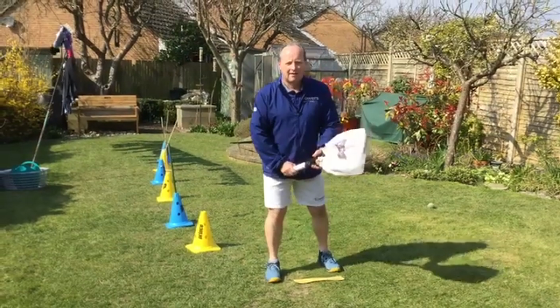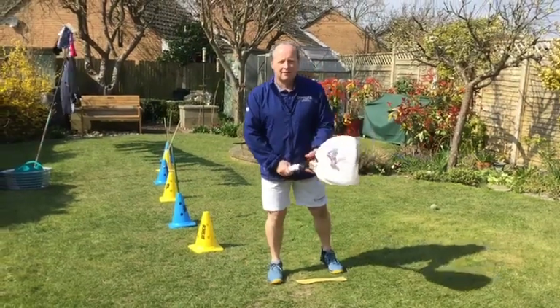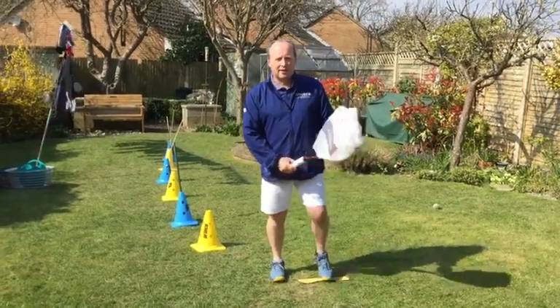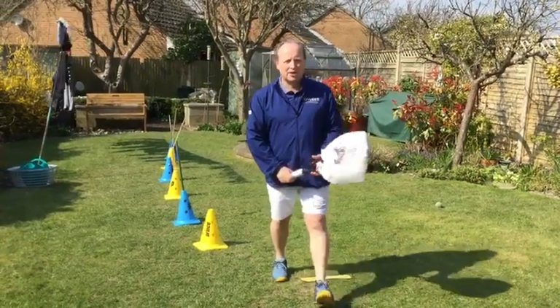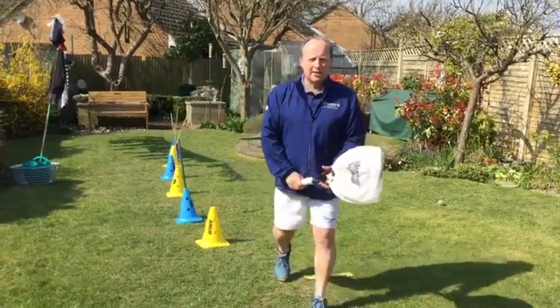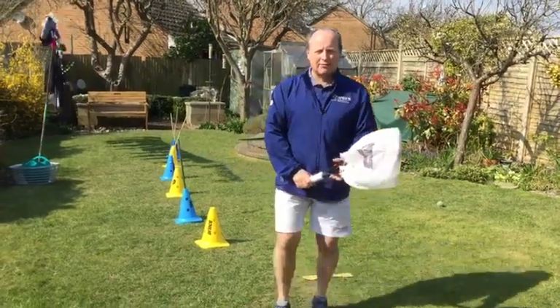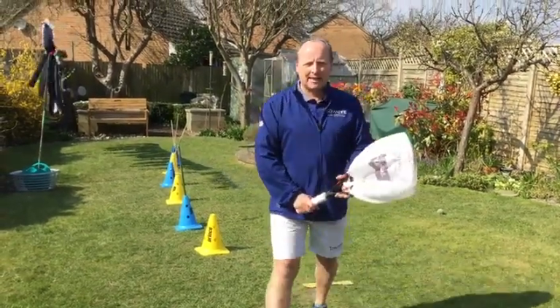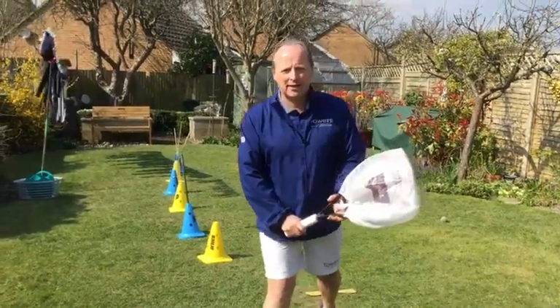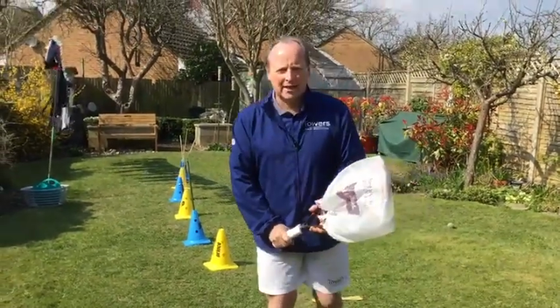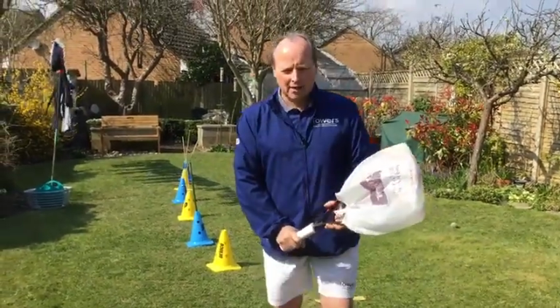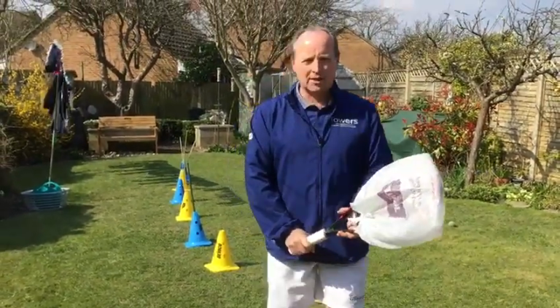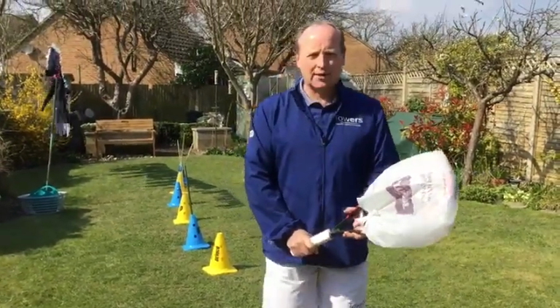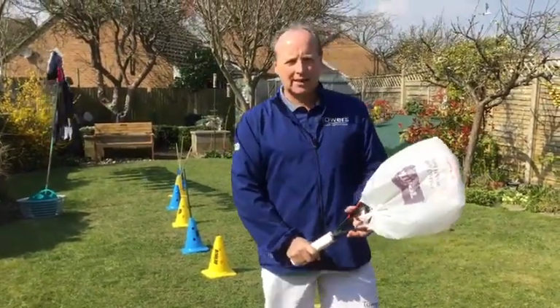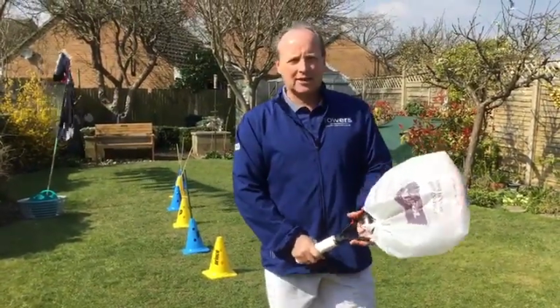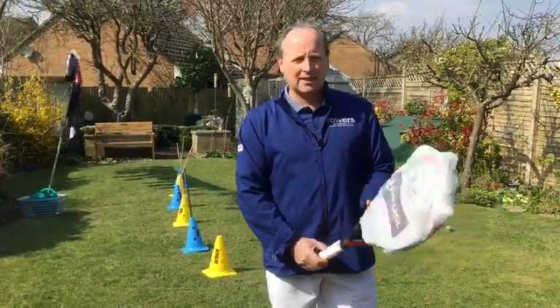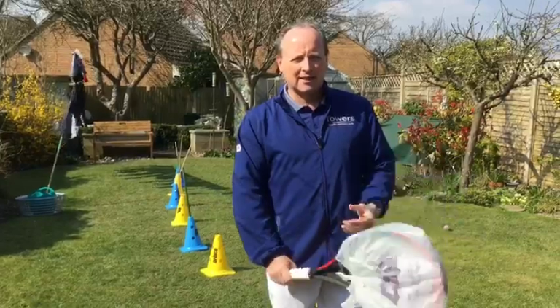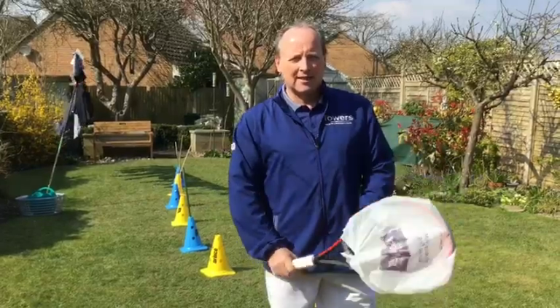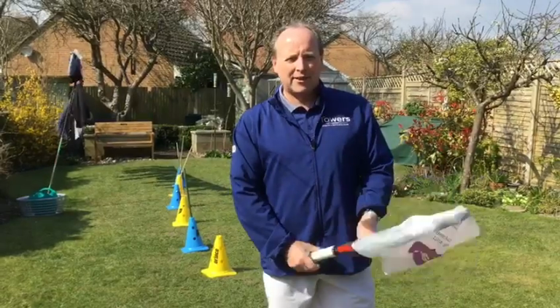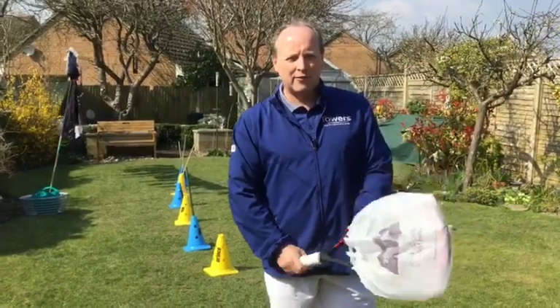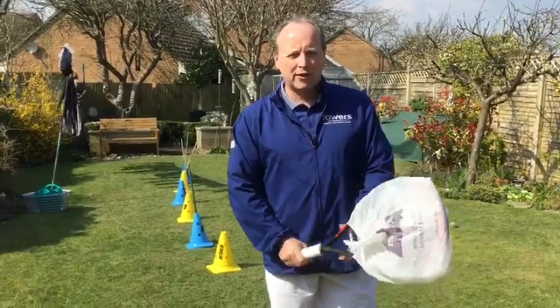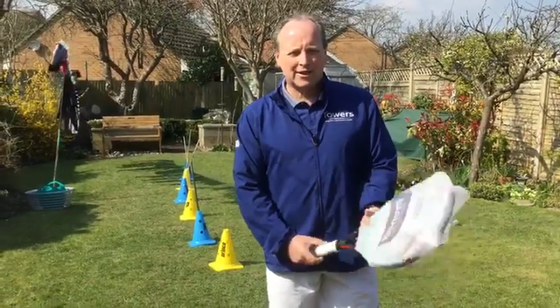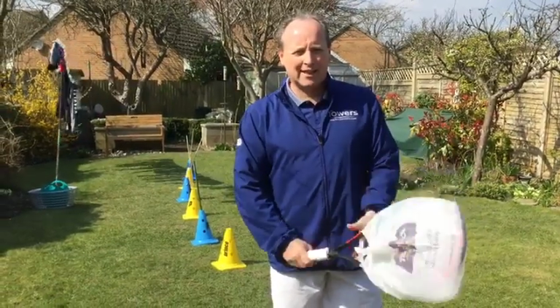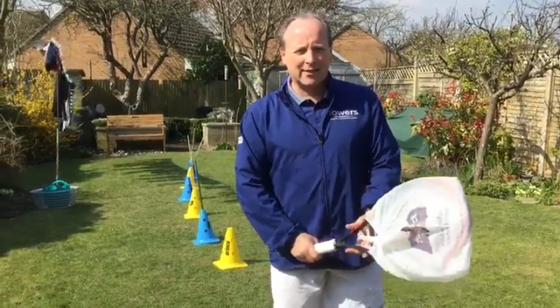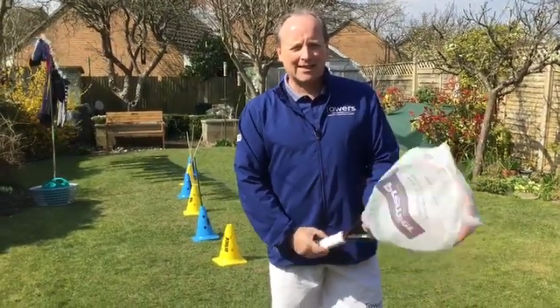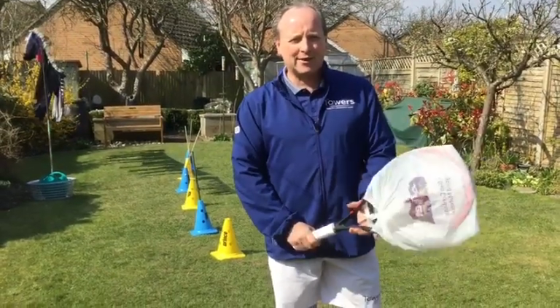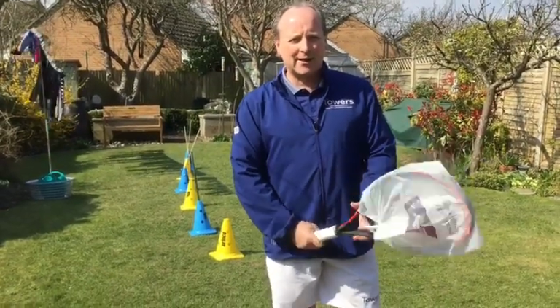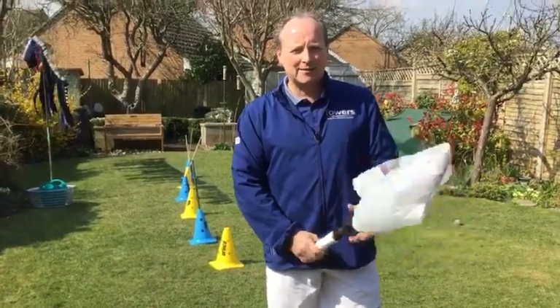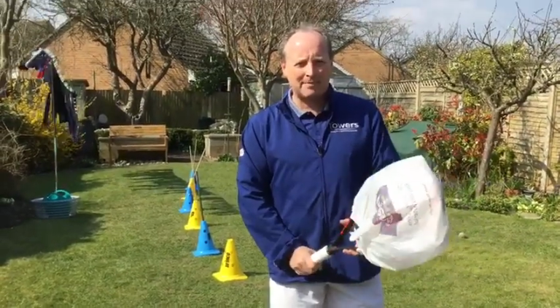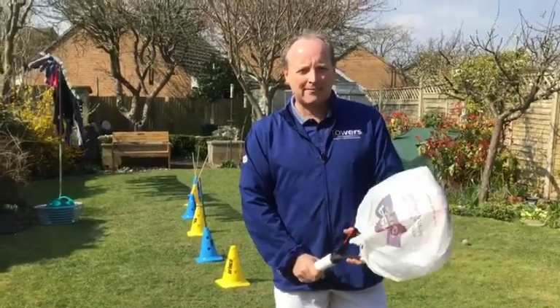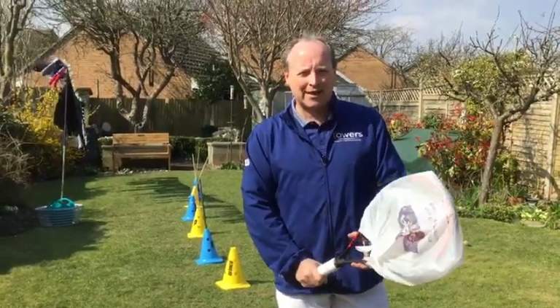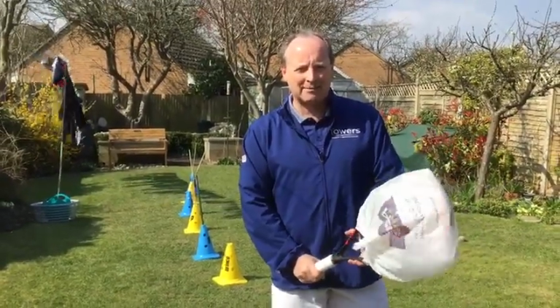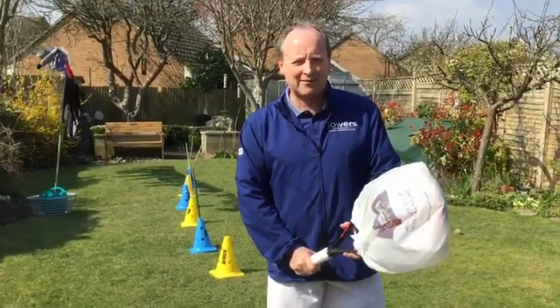Hi everyone, it's Nick from Towers again. I'm going to do a little exercise video for you just to get you active and going, and maybe very tennis specific.